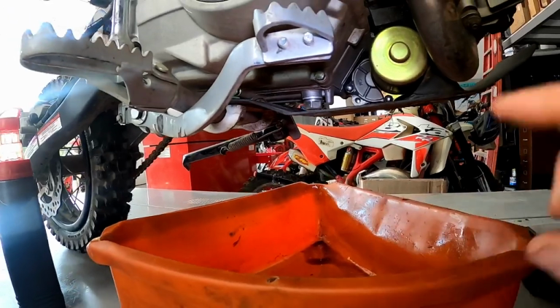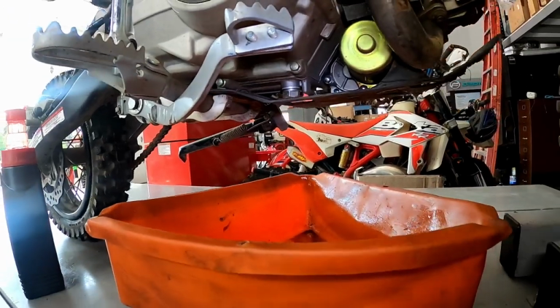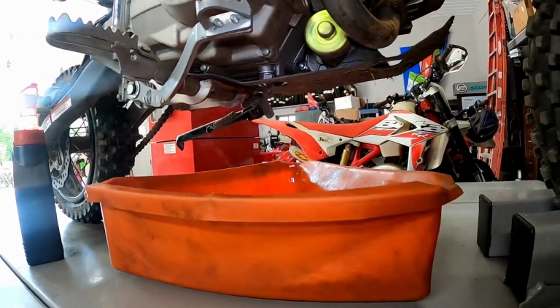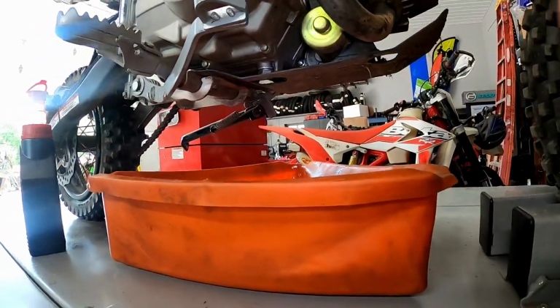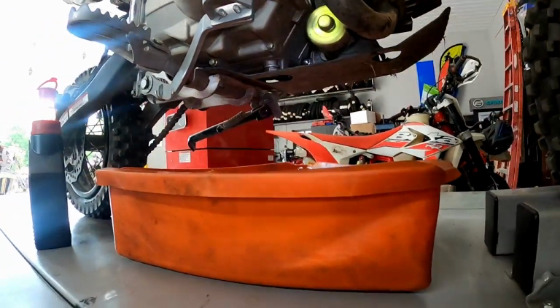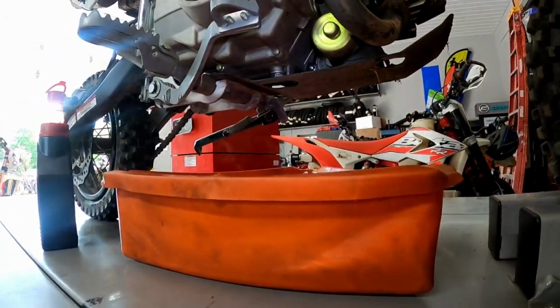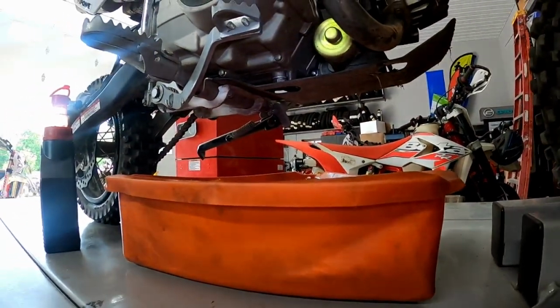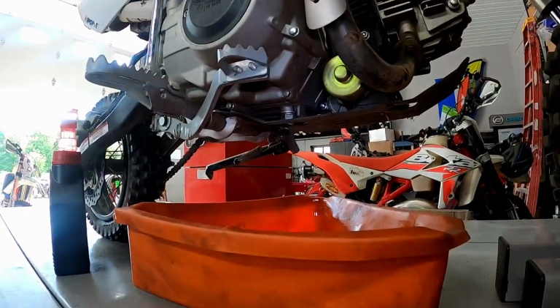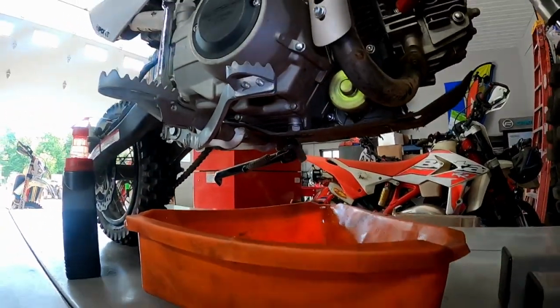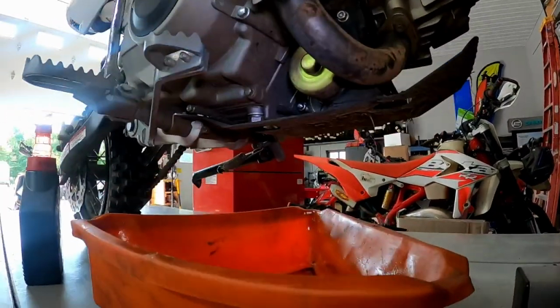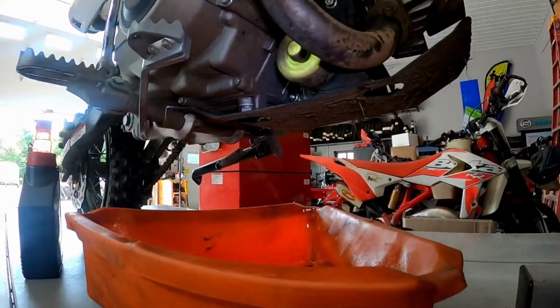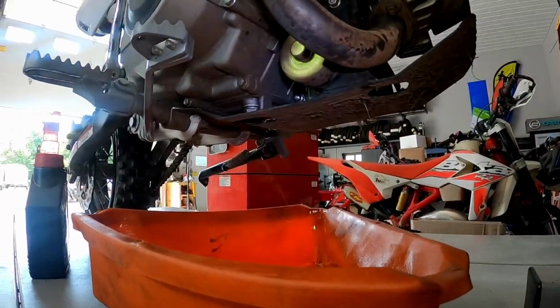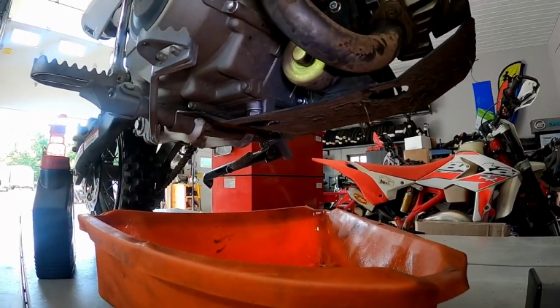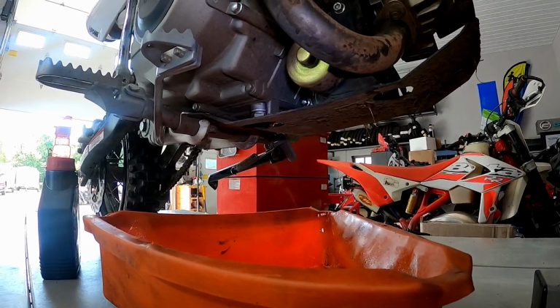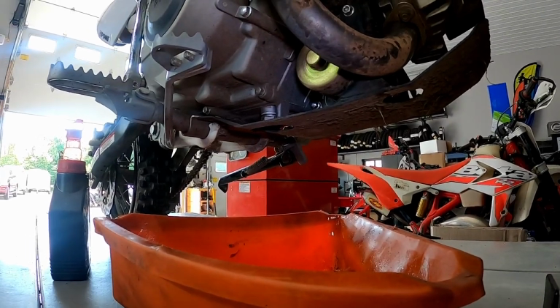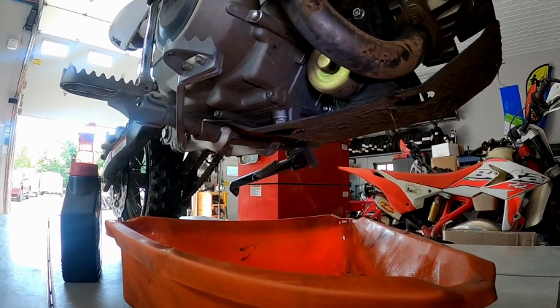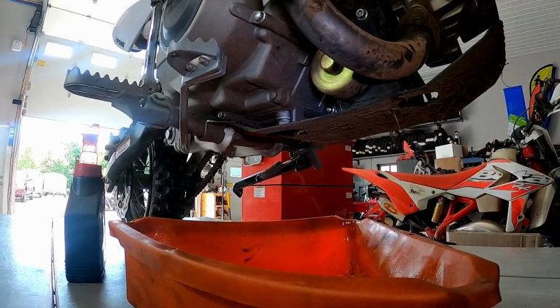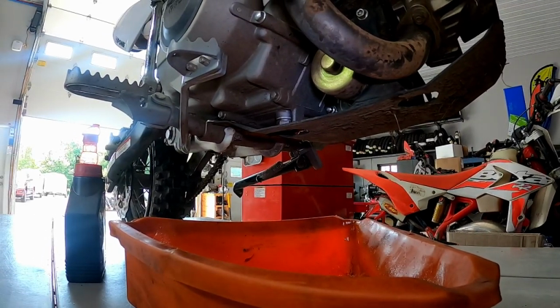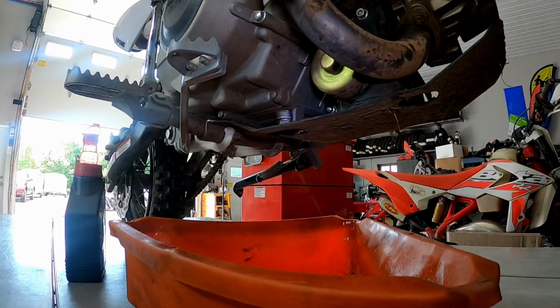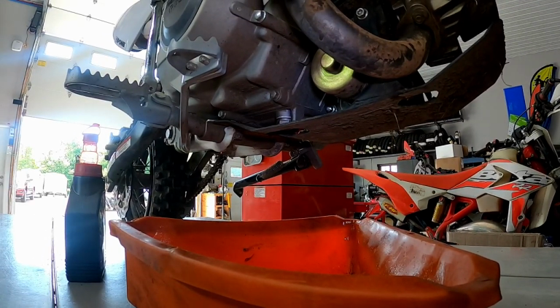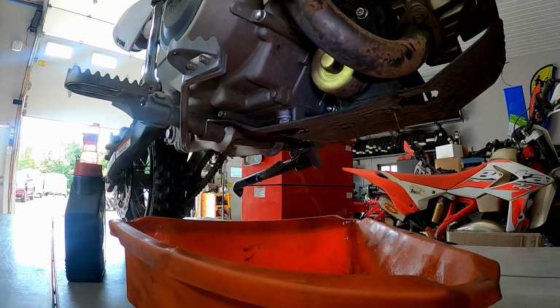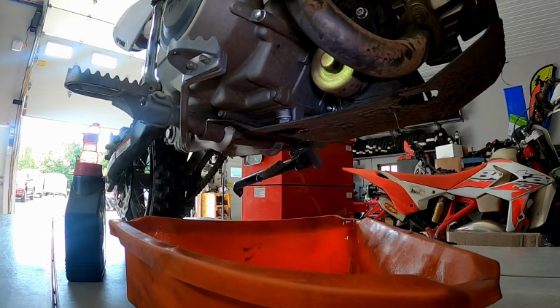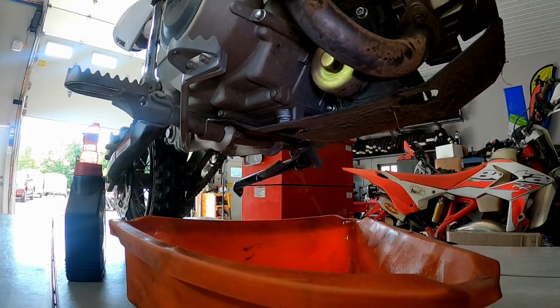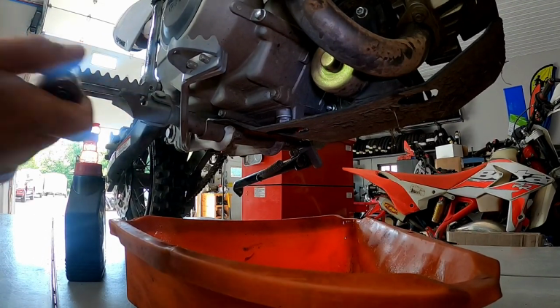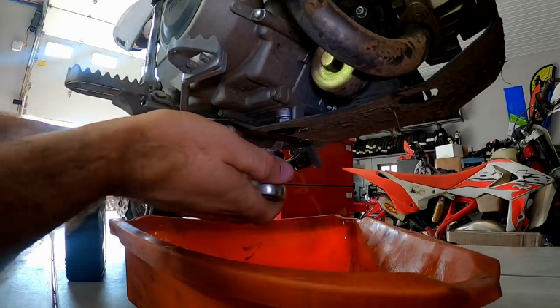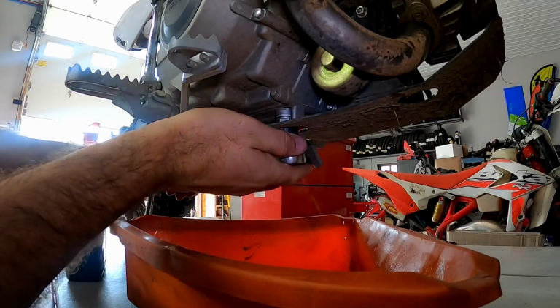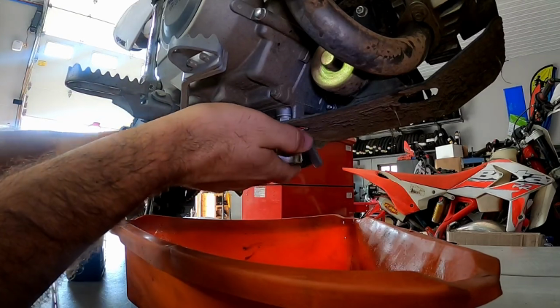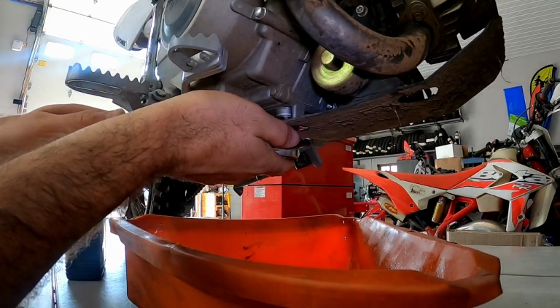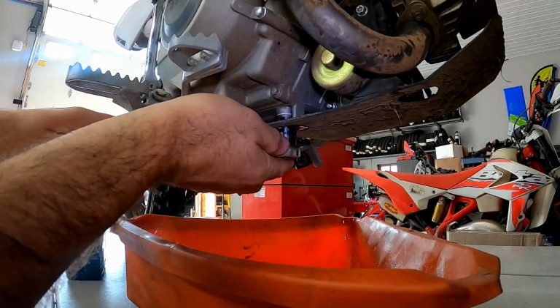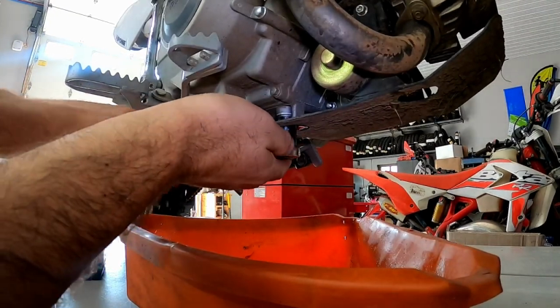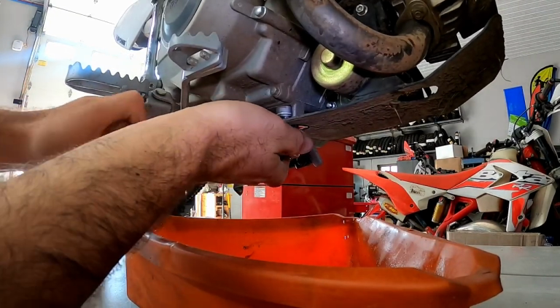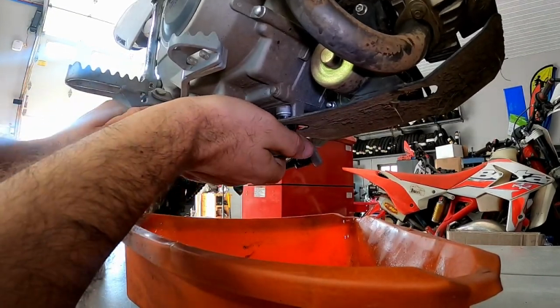You can see the bolt and what we're going to do: this bike has already been warmed up — it's already been run for five minutes. We've let it cool down for three minutes. So now all we have to do is remove our drain plug. The oil is hot so keep that in mind.